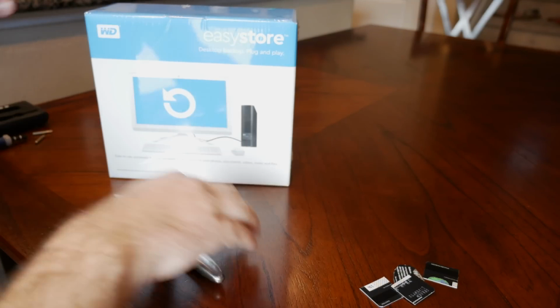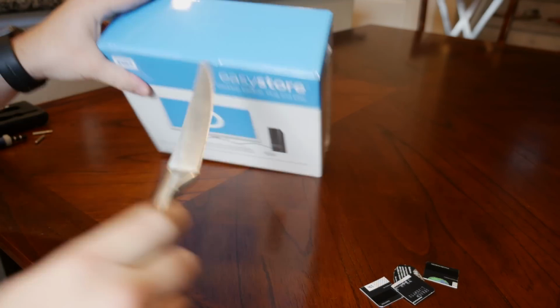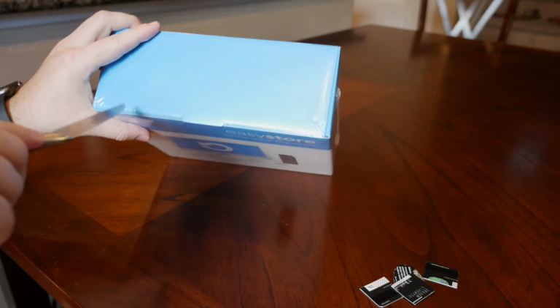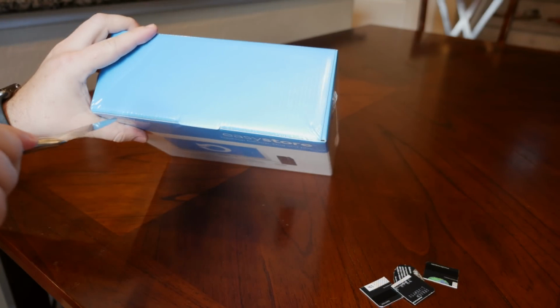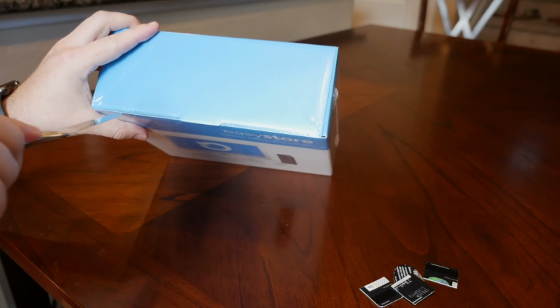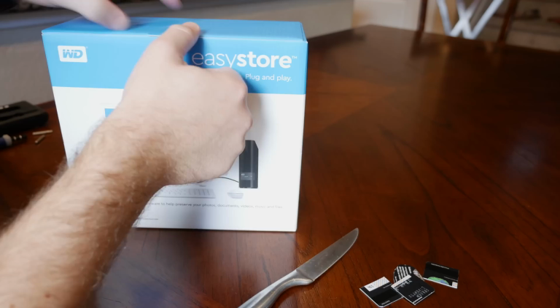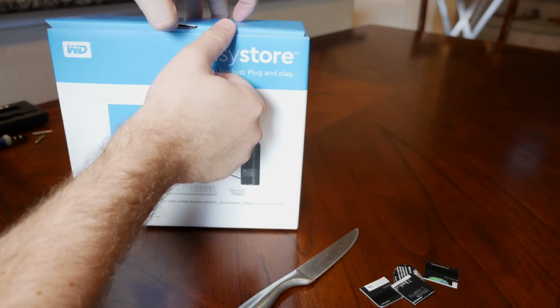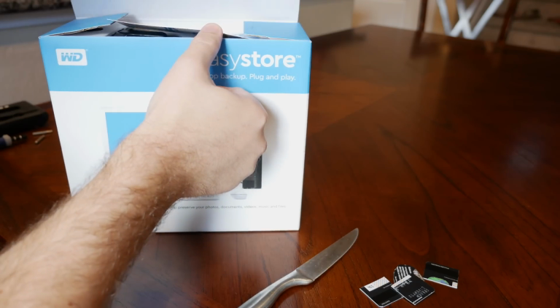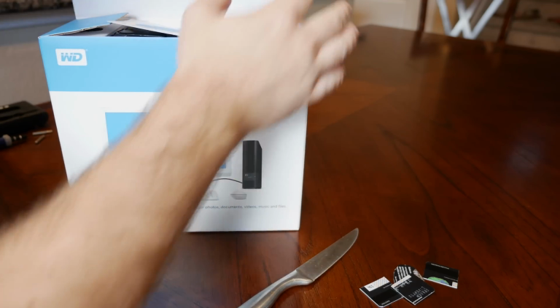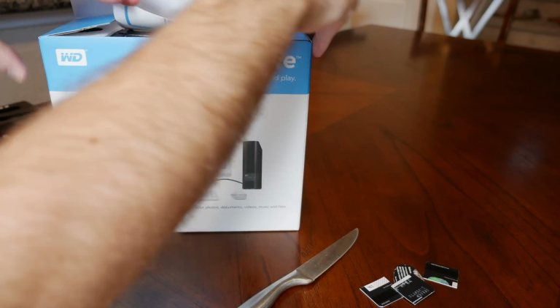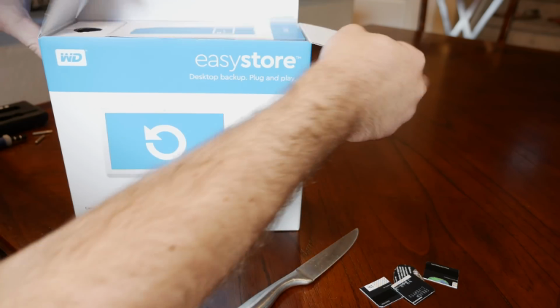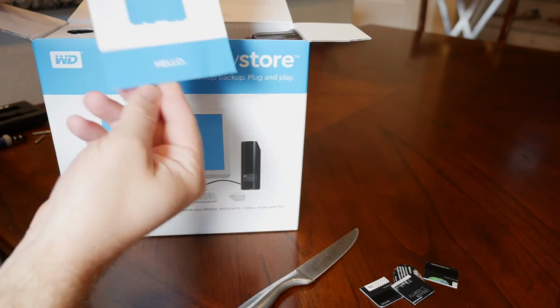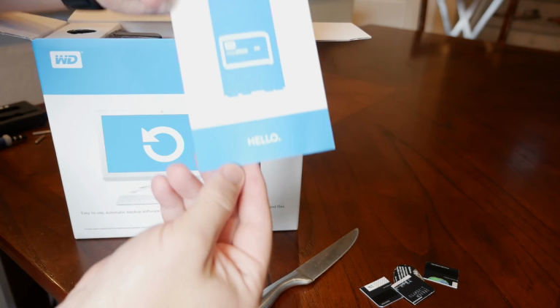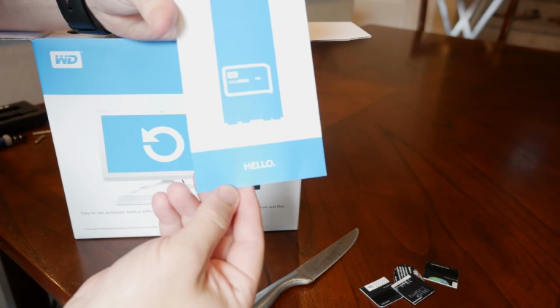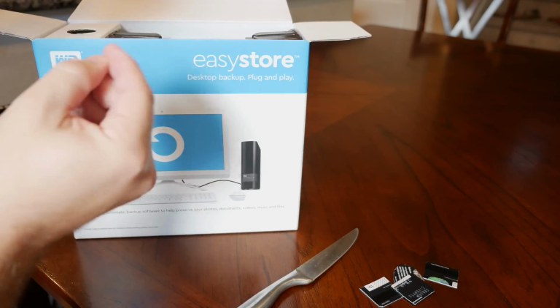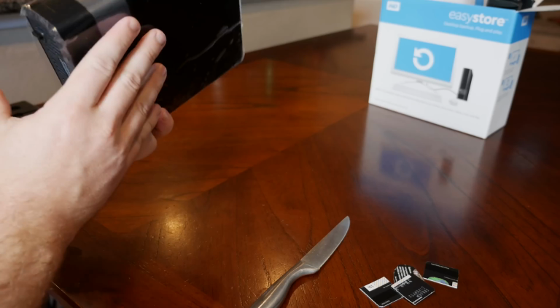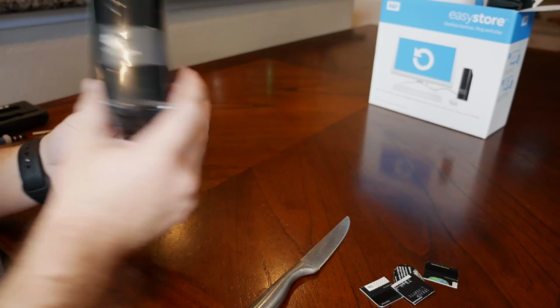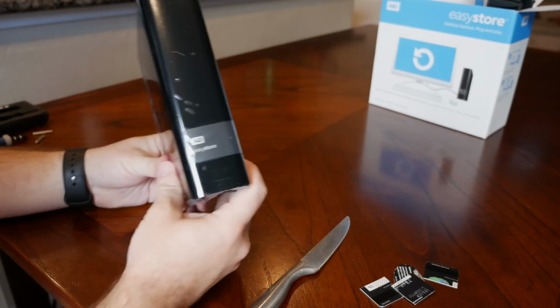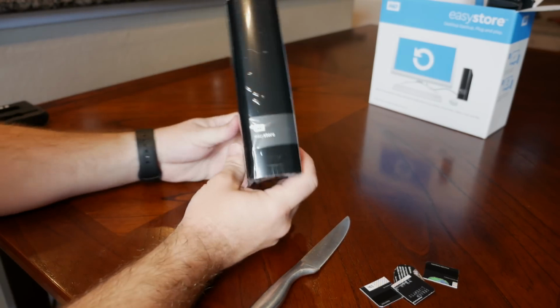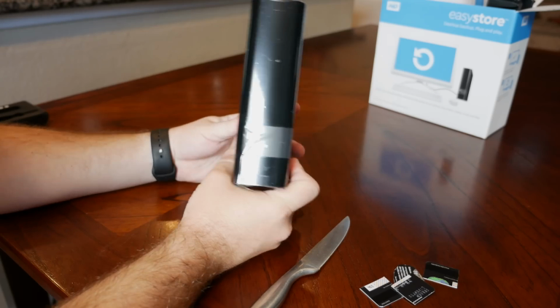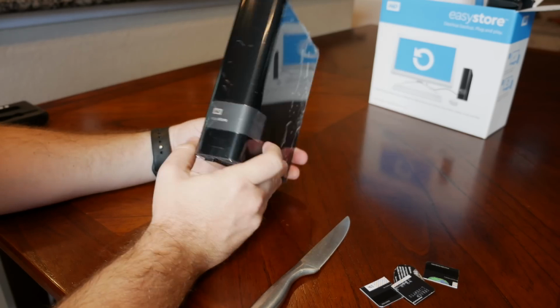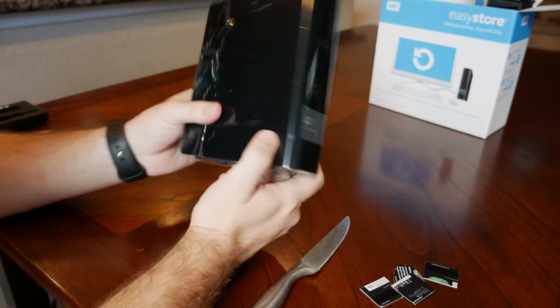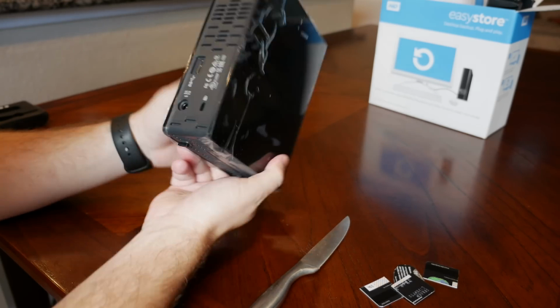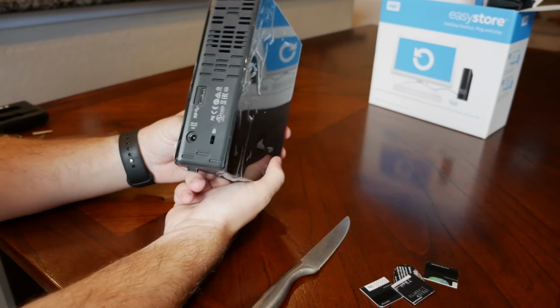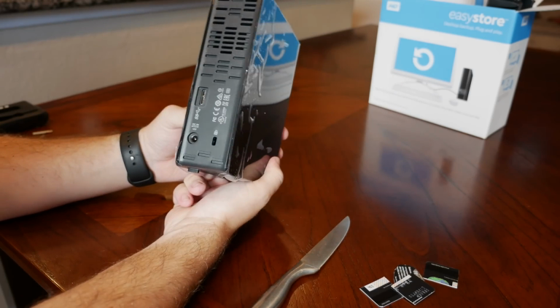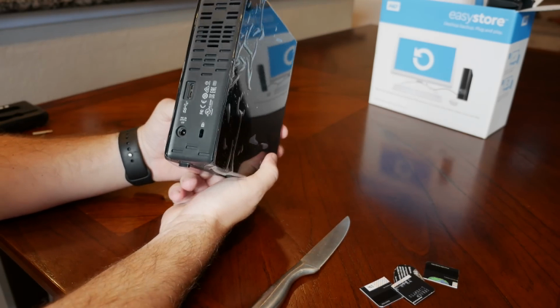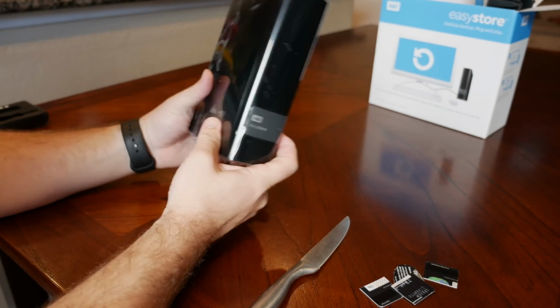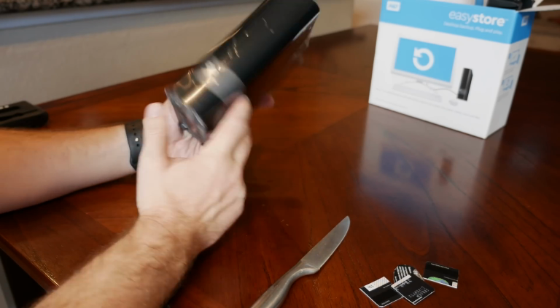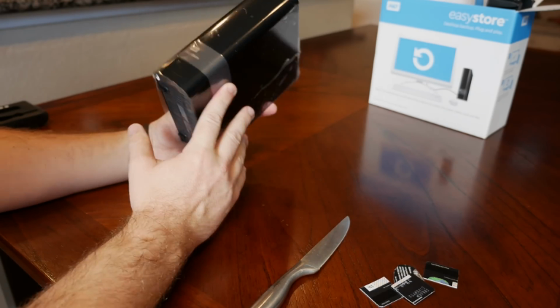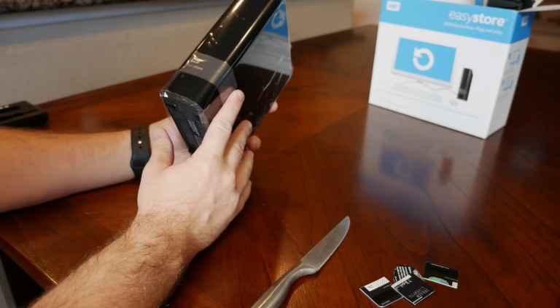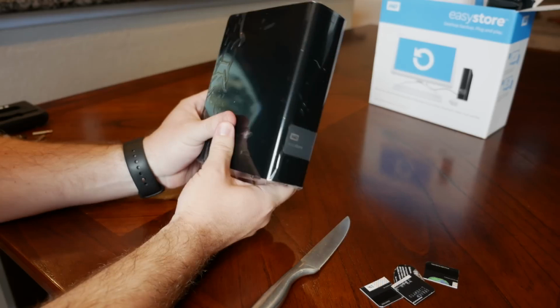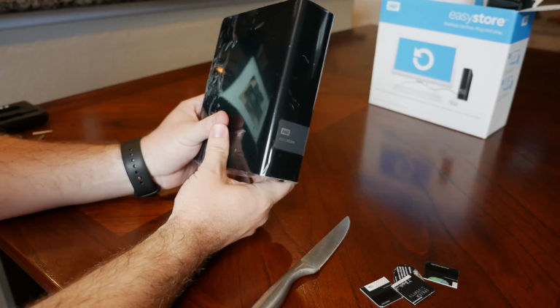So we're going to open the box up. Here is the Western Digital EasyStore 8TB drive — USB 3, a nice external hard drive. But we are going to take the drive out from inside it.